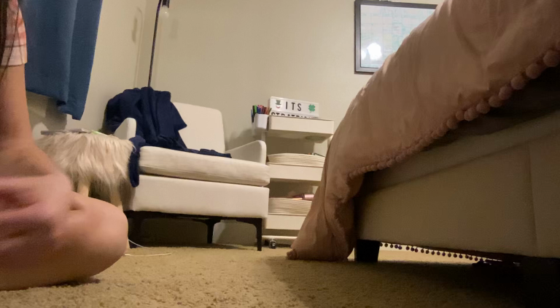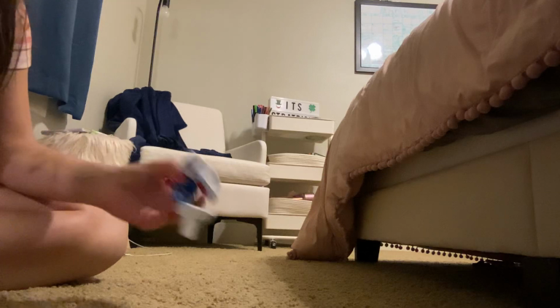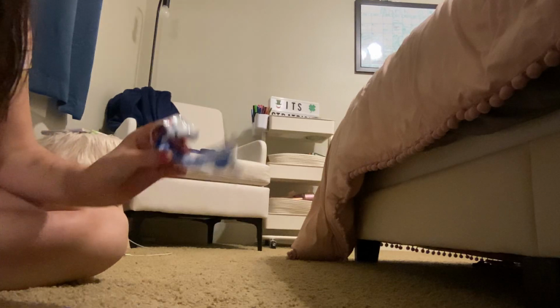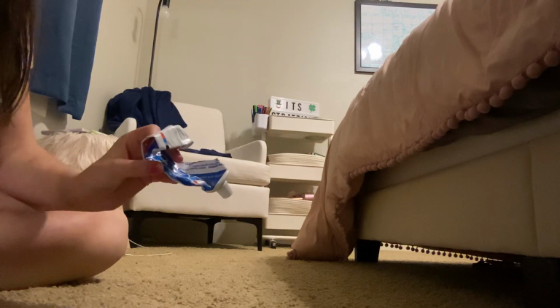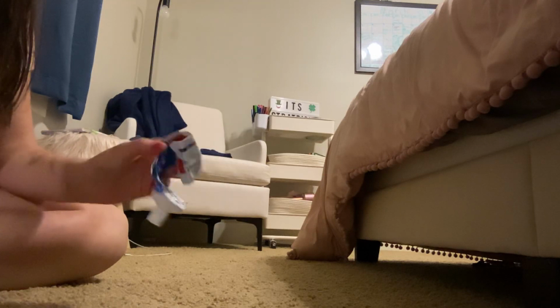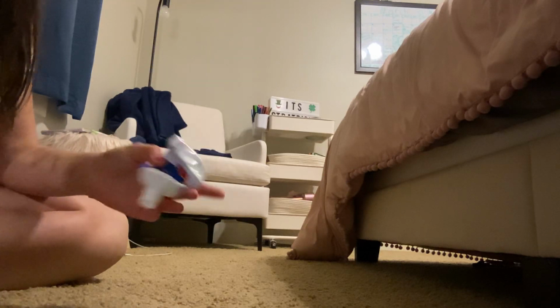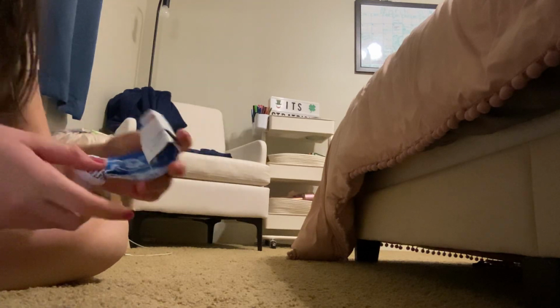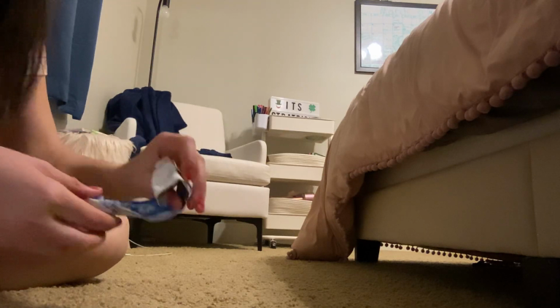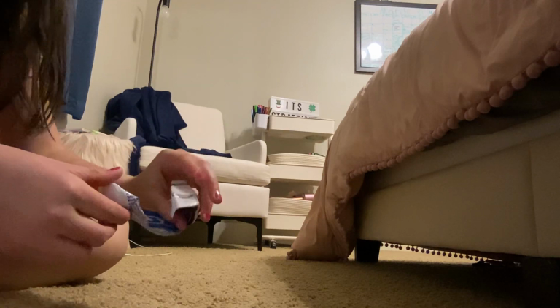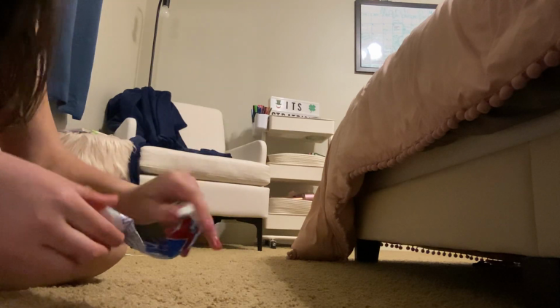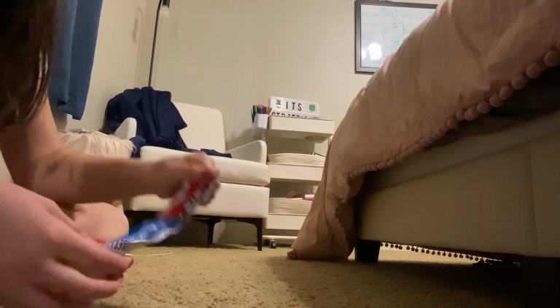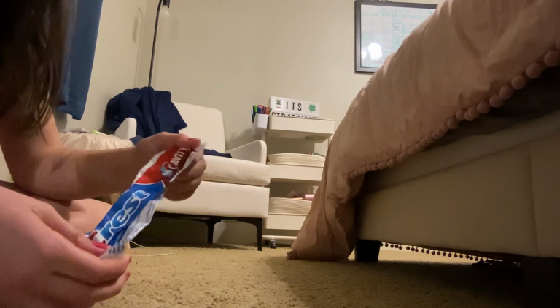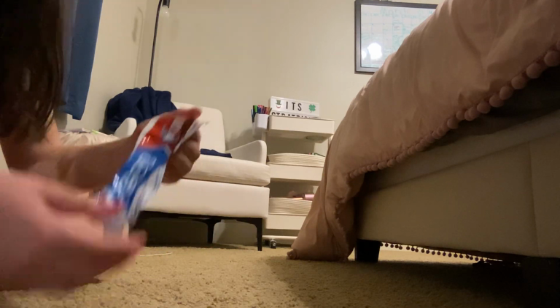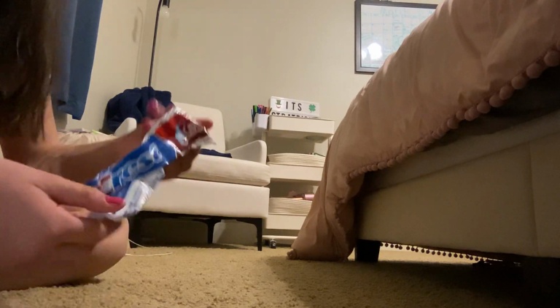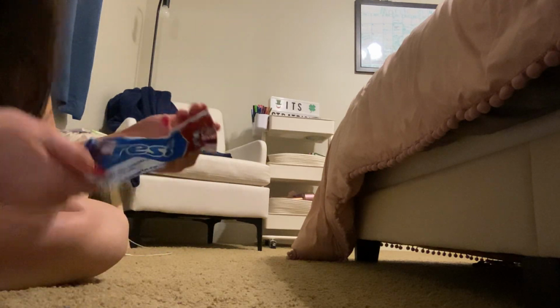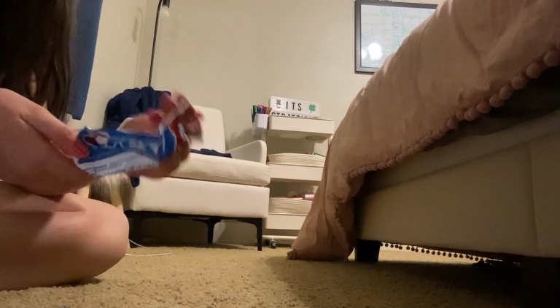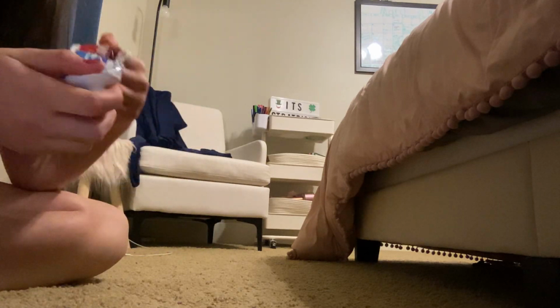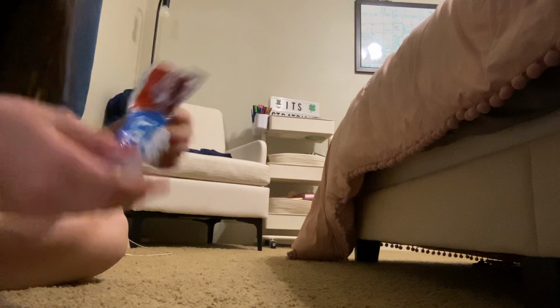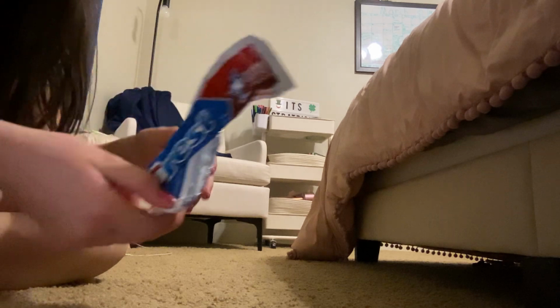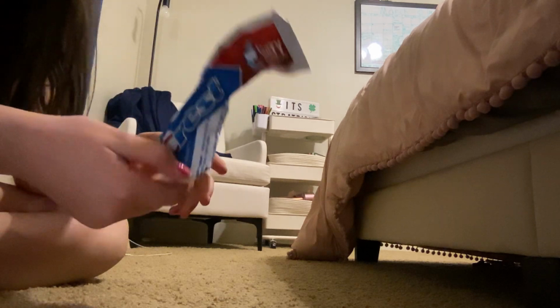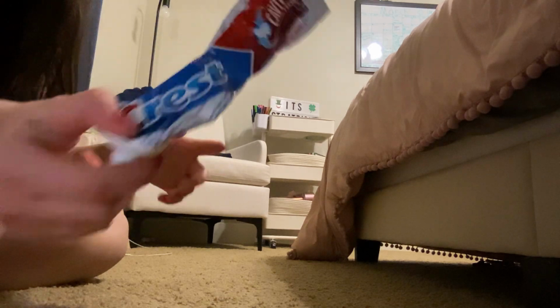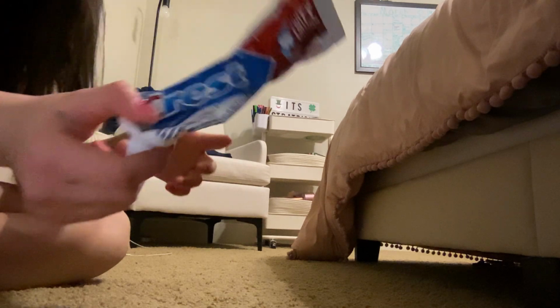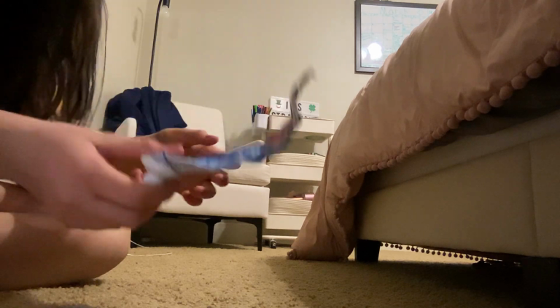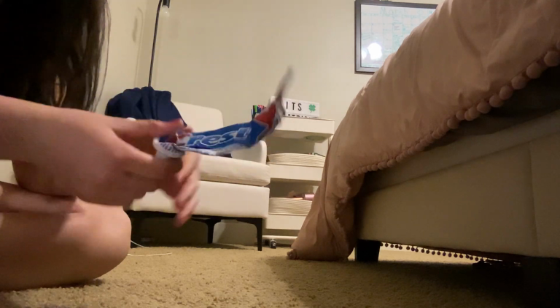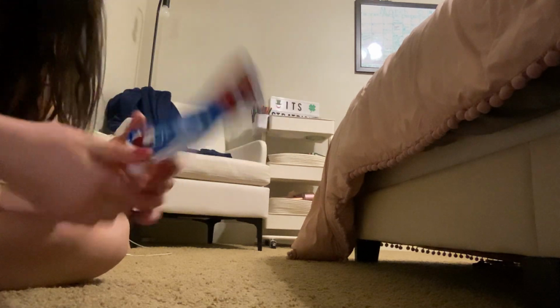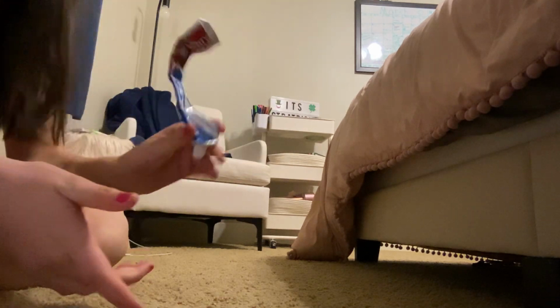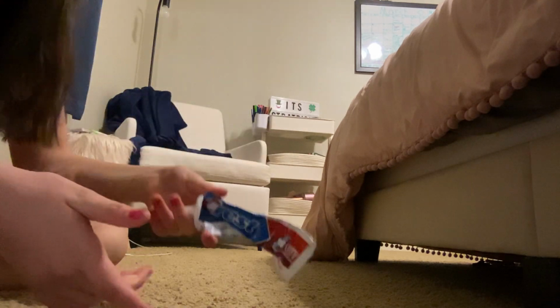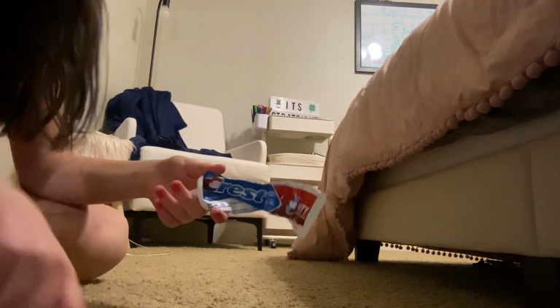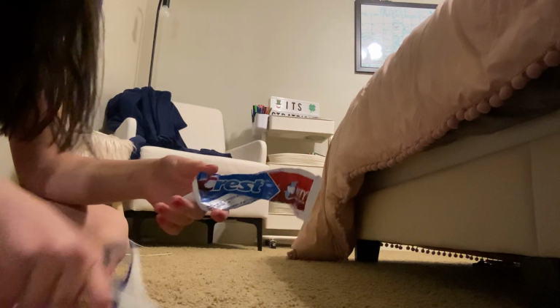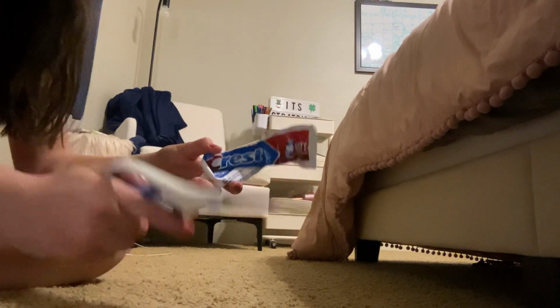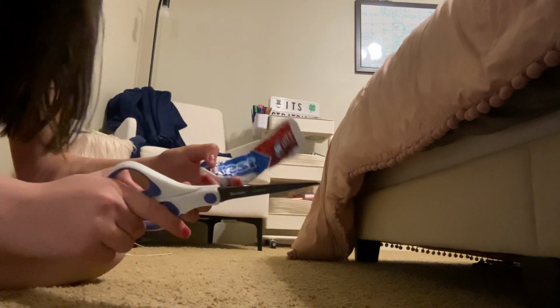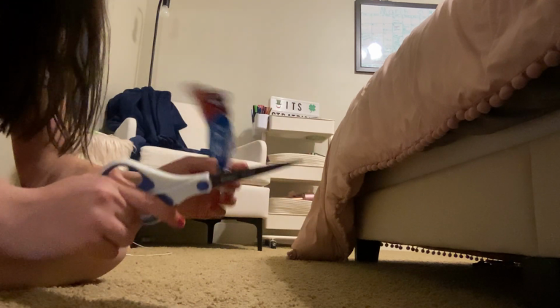Today I'm going to see how much toothpaste I throw away every time I'm done with it. I'm going to do that by cutting open this bottle.